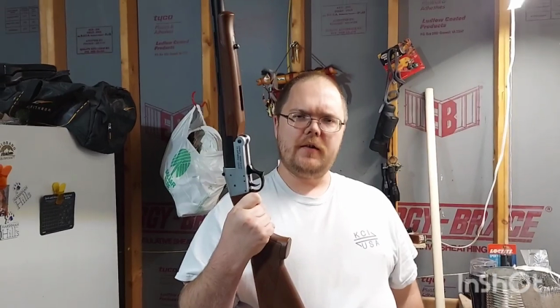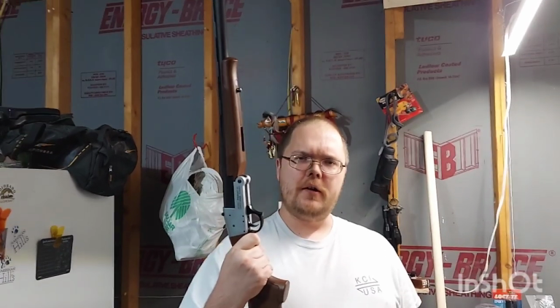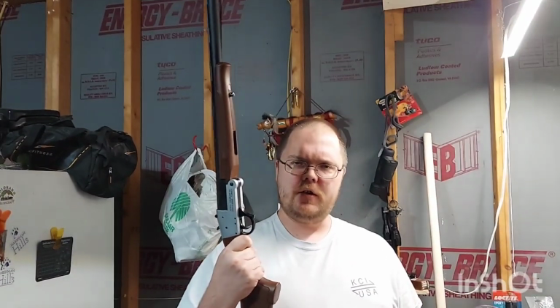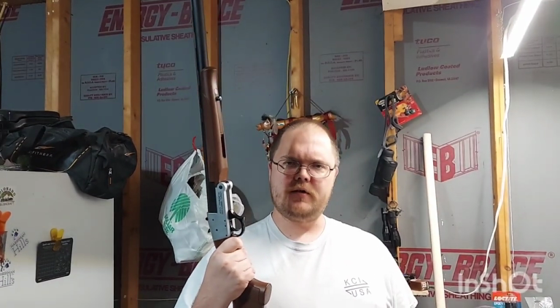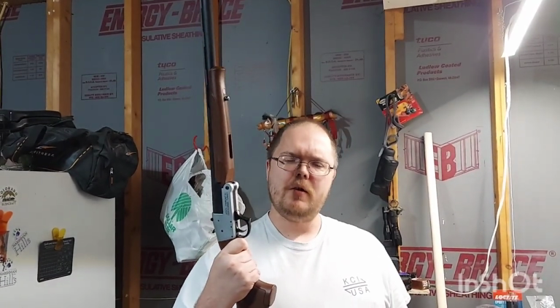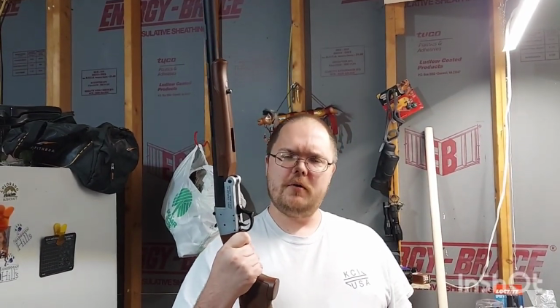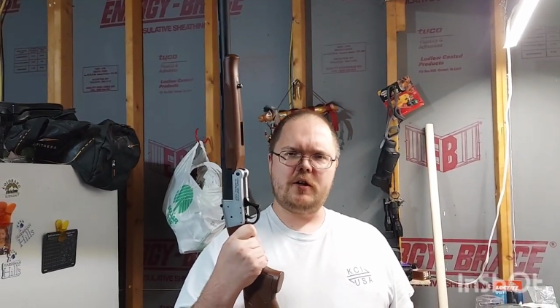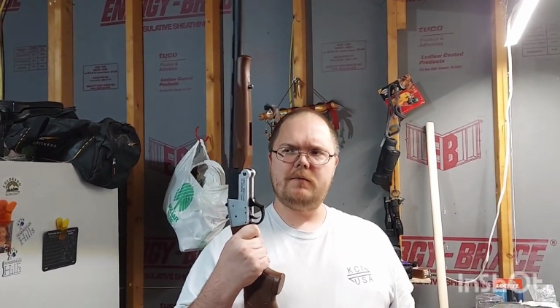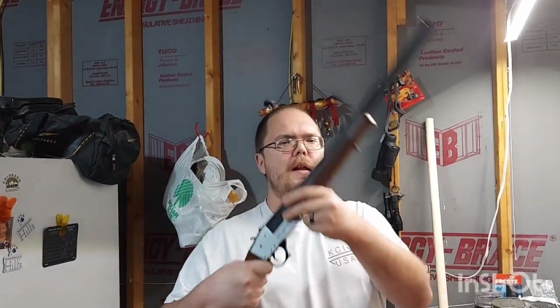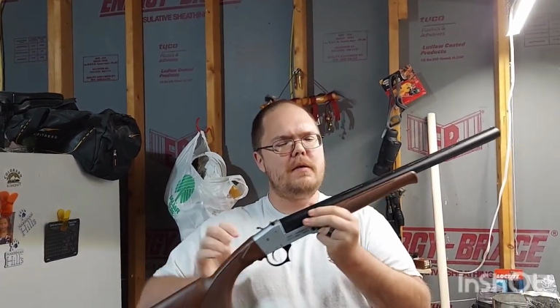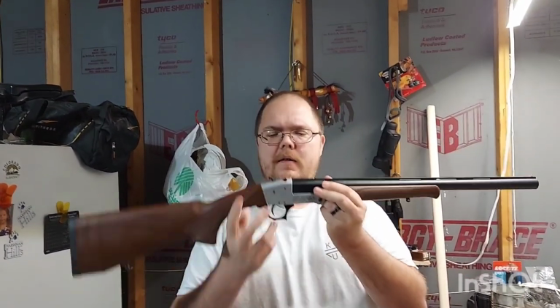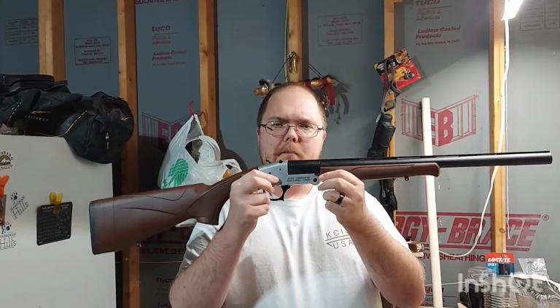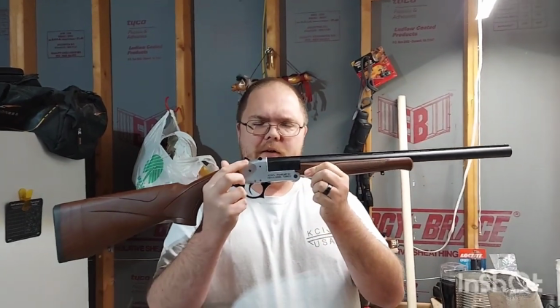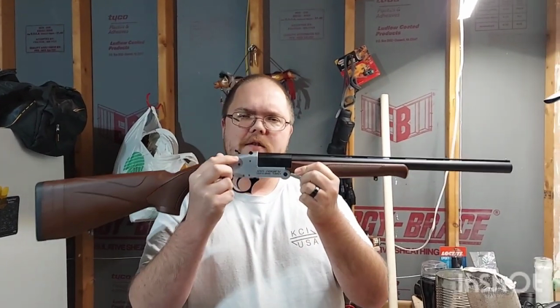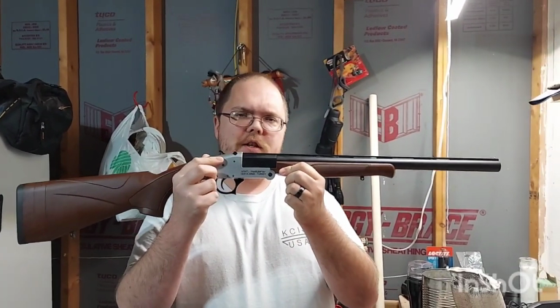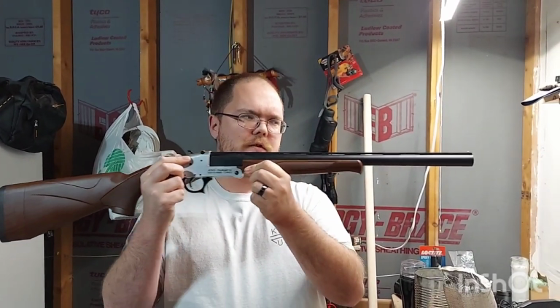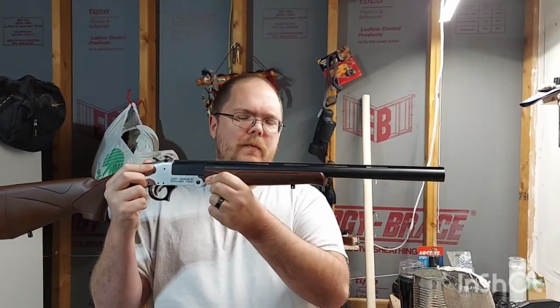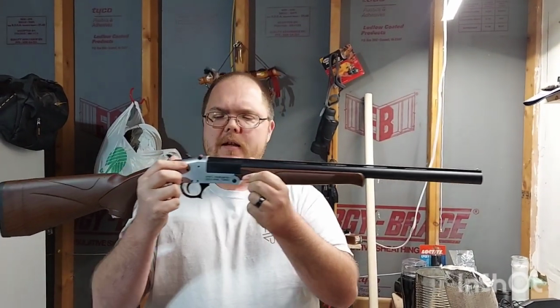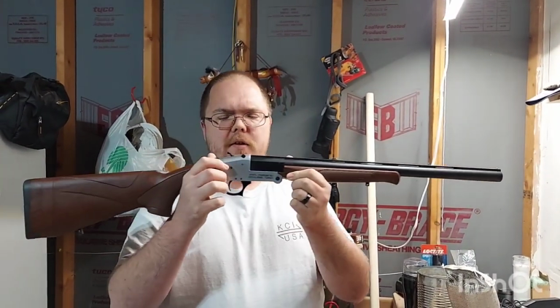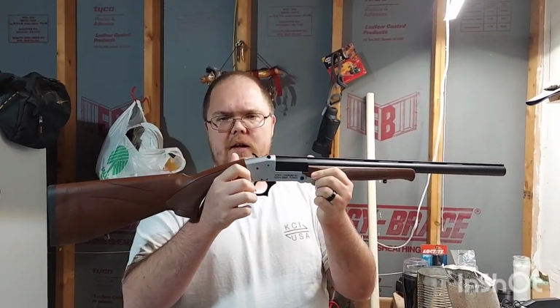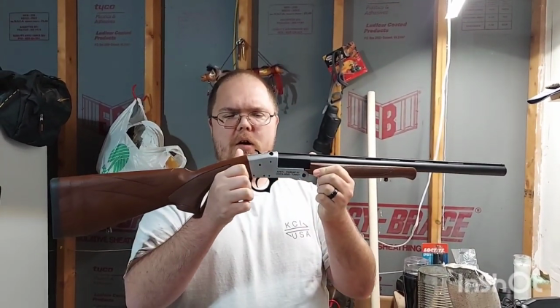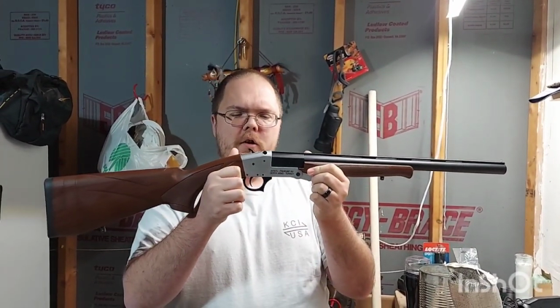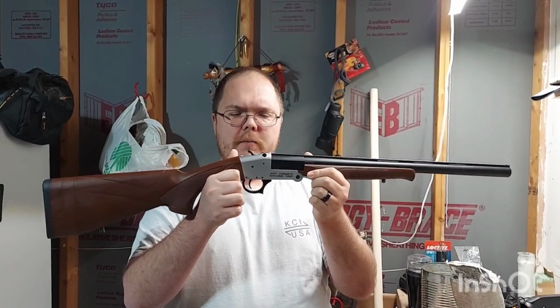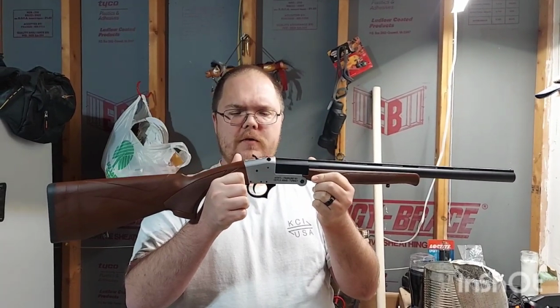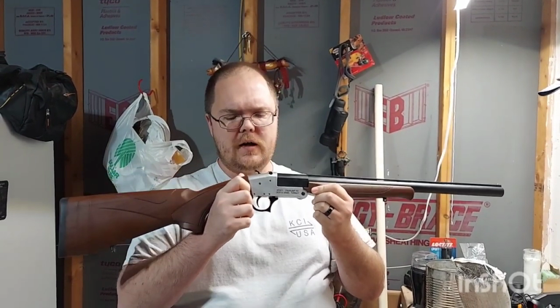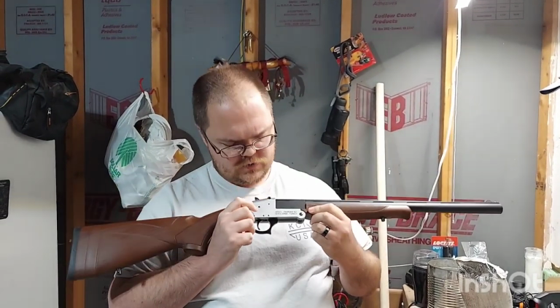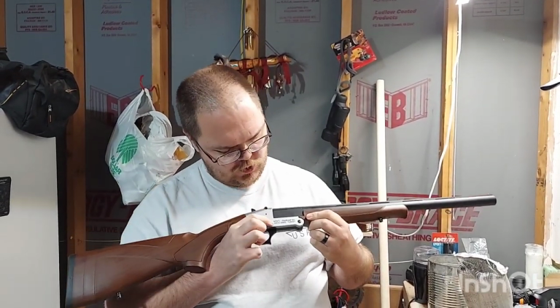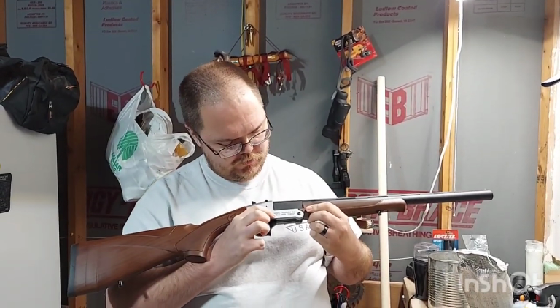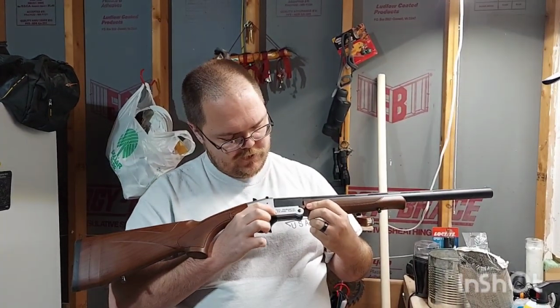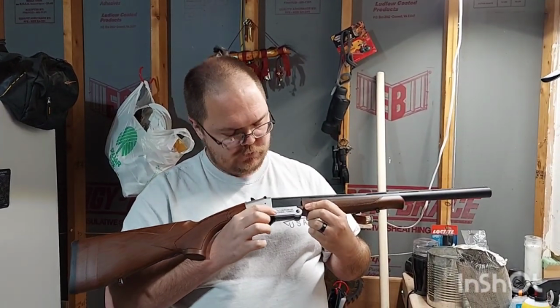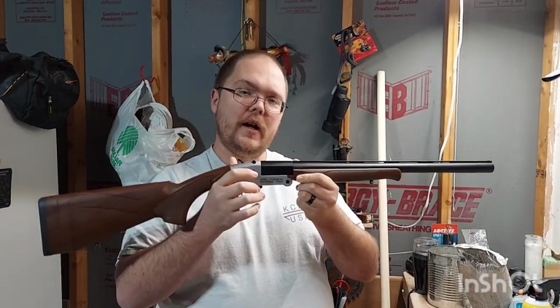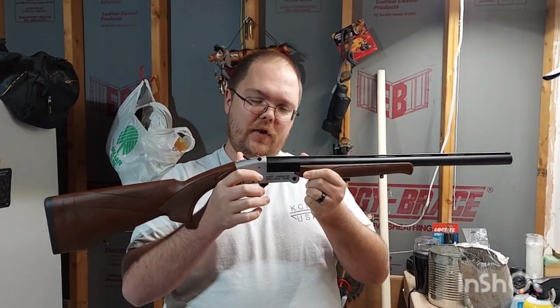Let's talk about single-shot shotguns. My favorite is this one here — a Rock Island Armory import, specifically a Duria Arms out of Turkey.